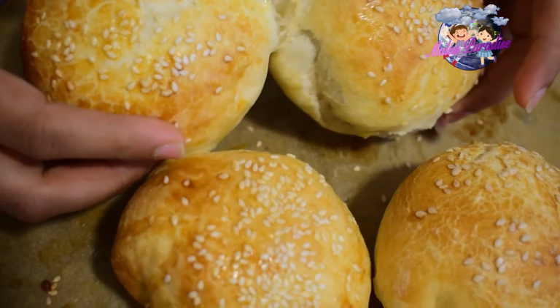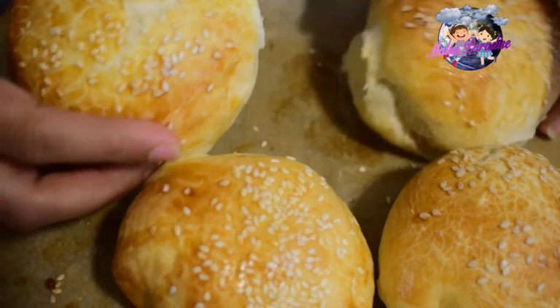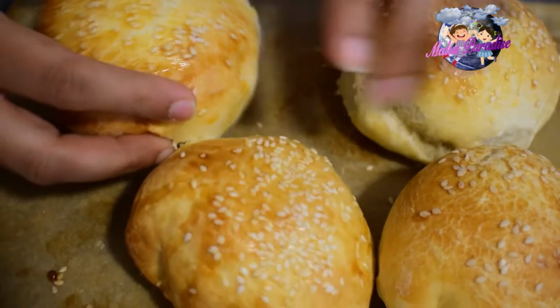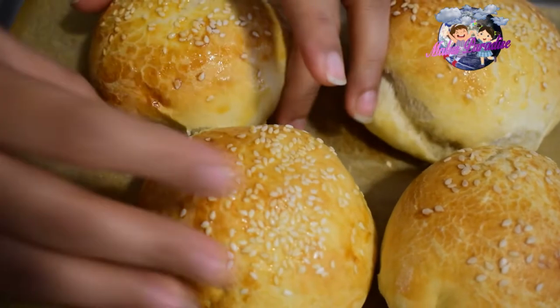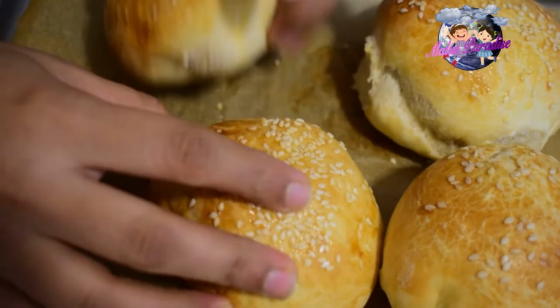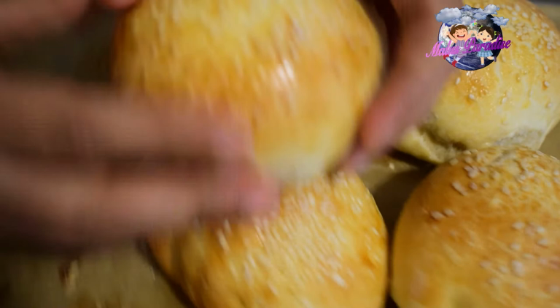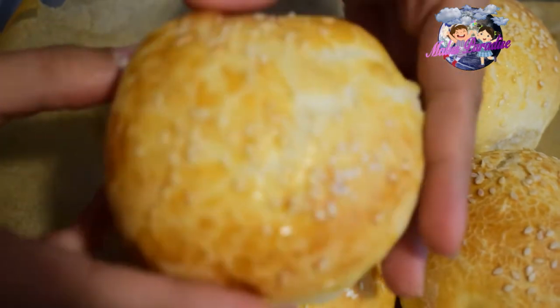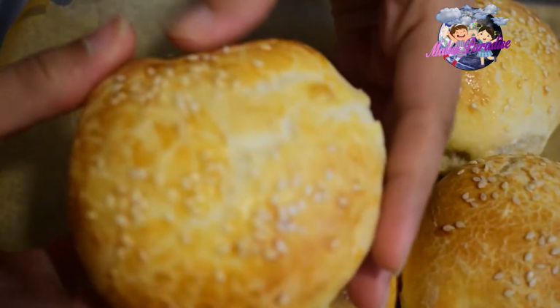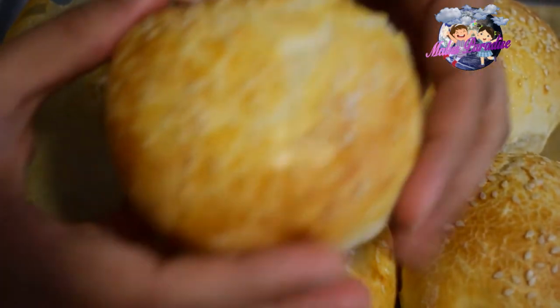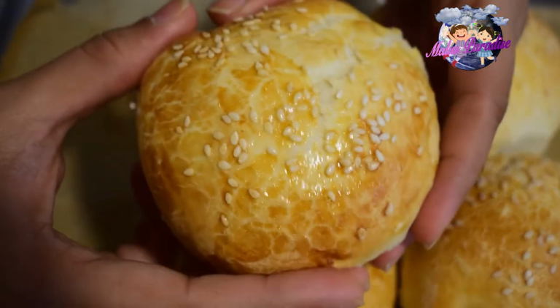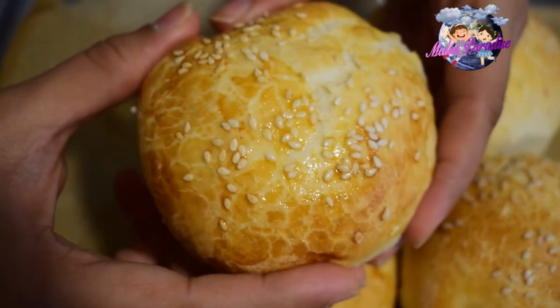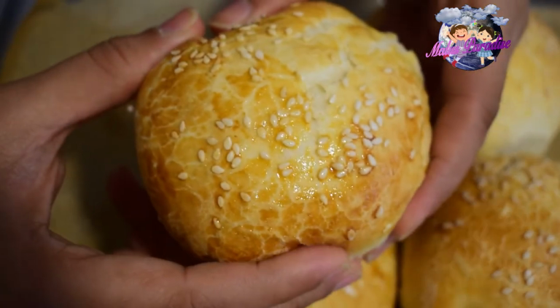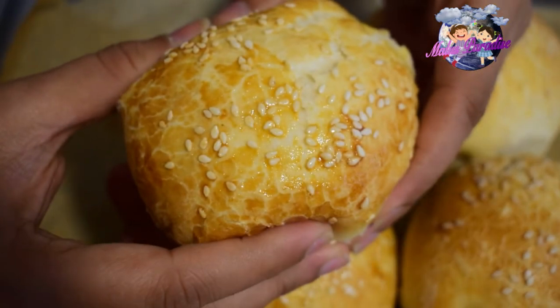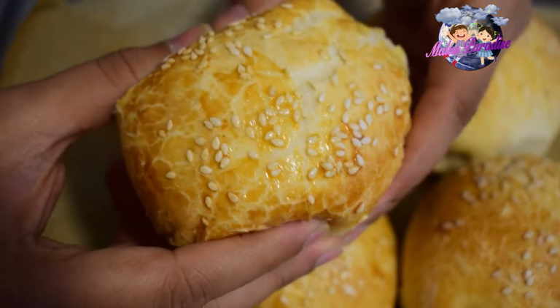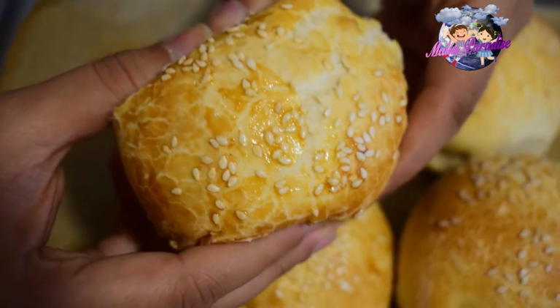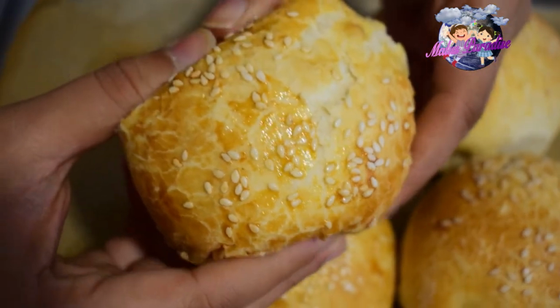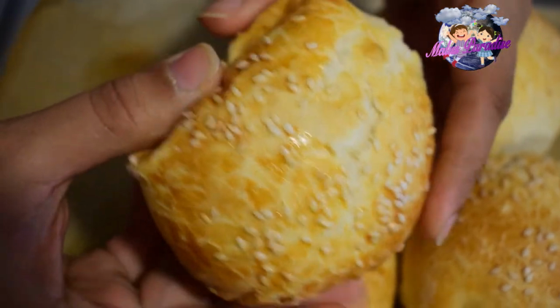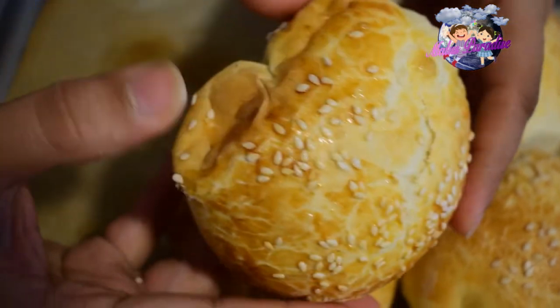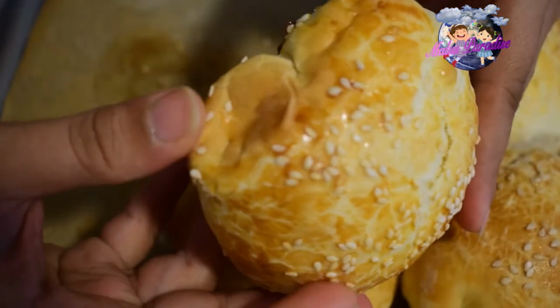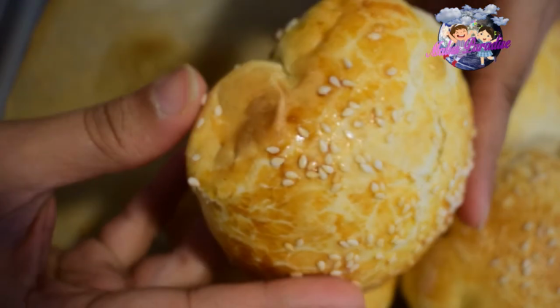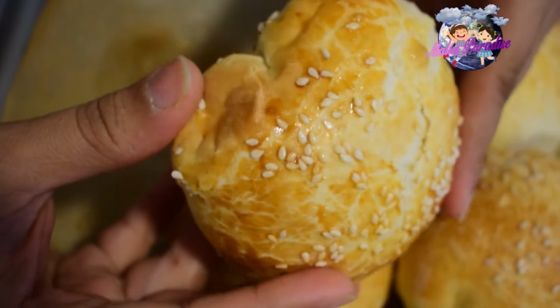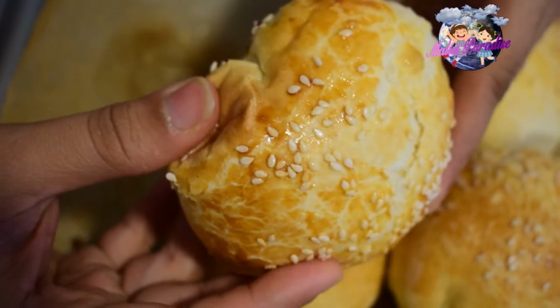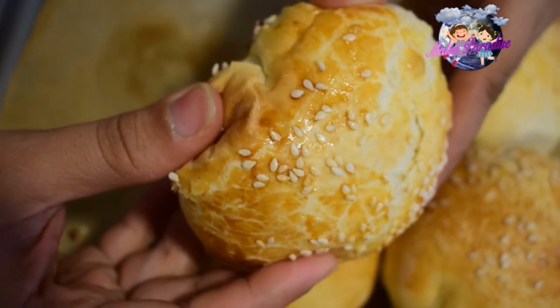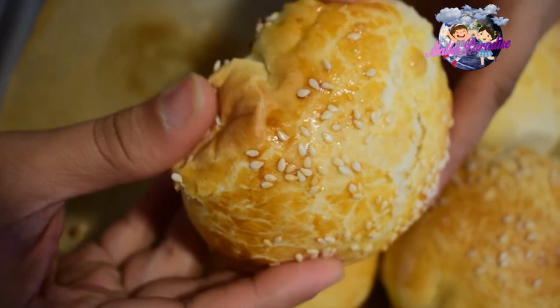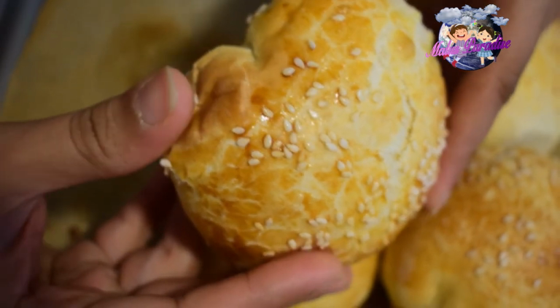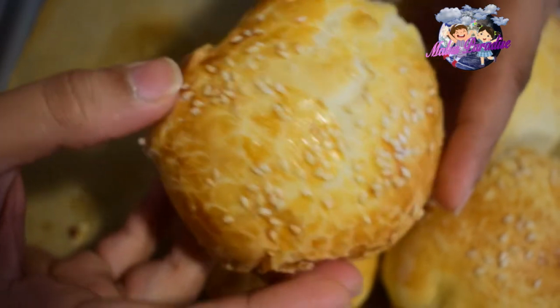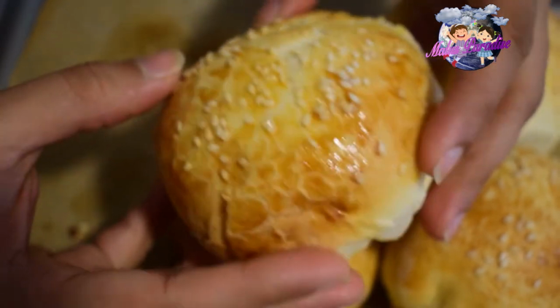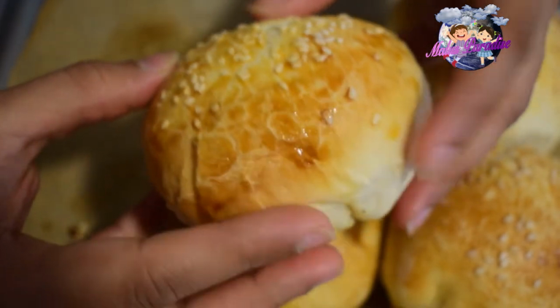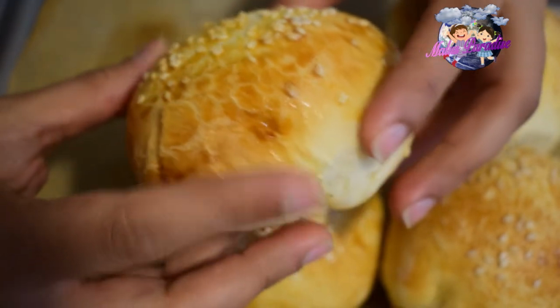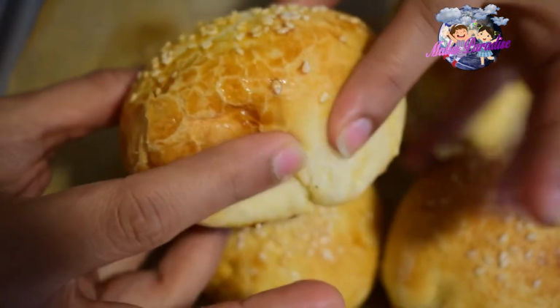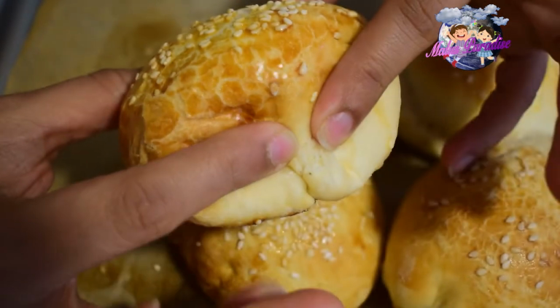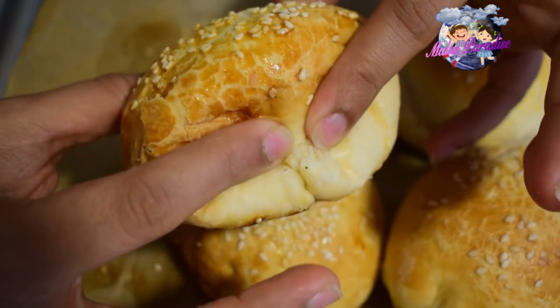We are going to make a soft bun for the New Year. We are going to make a small quantity with a small measure.